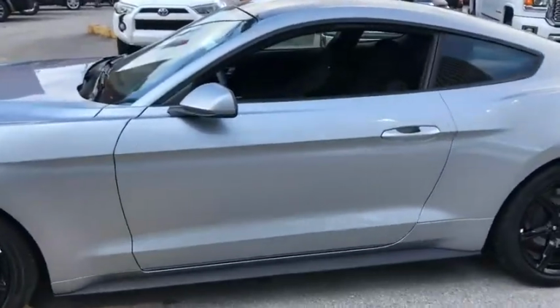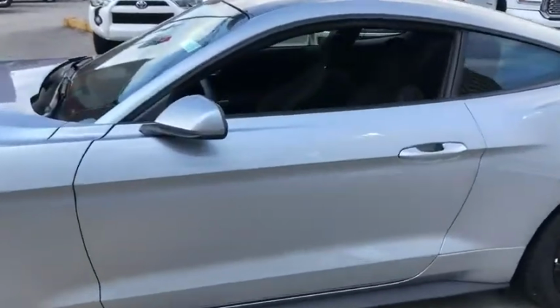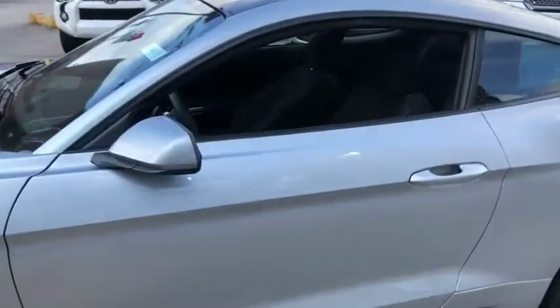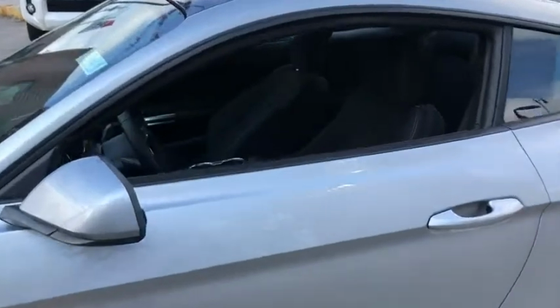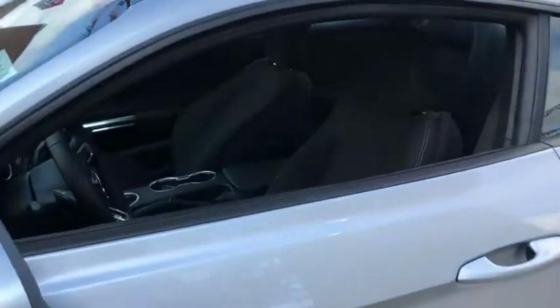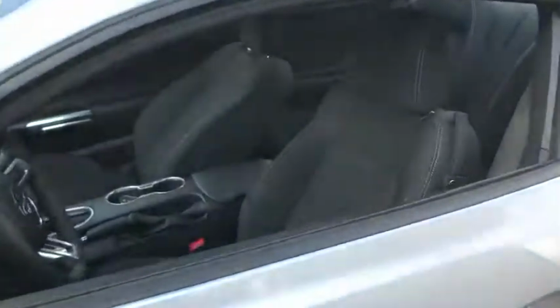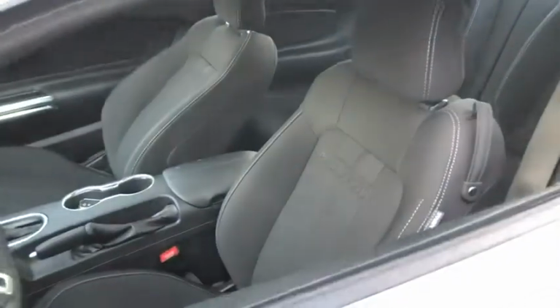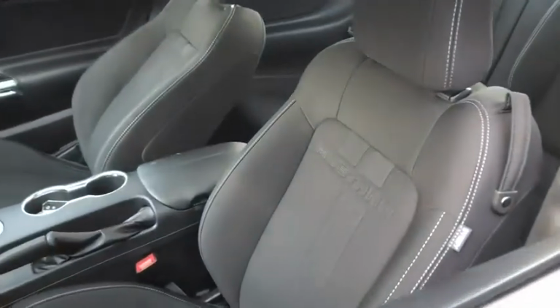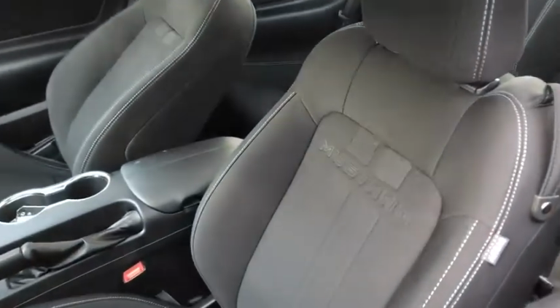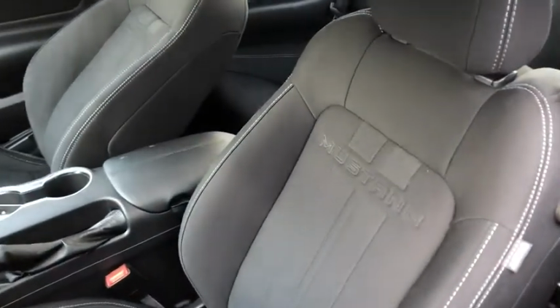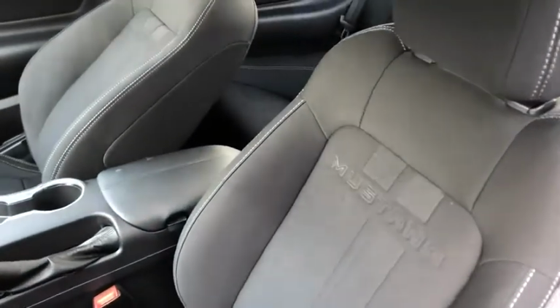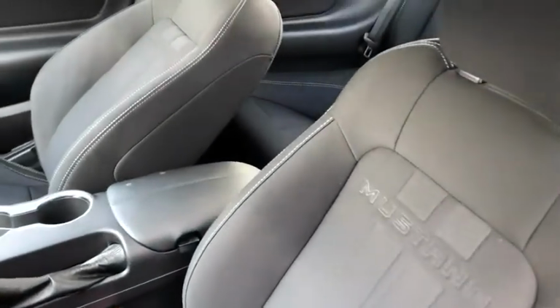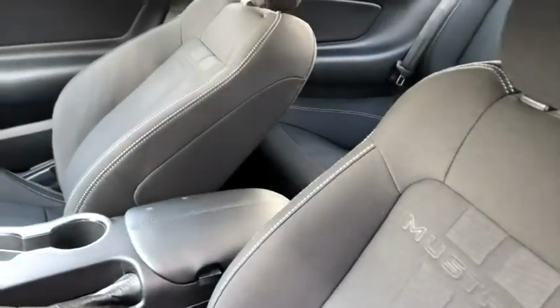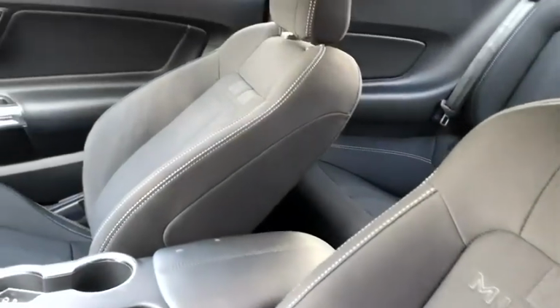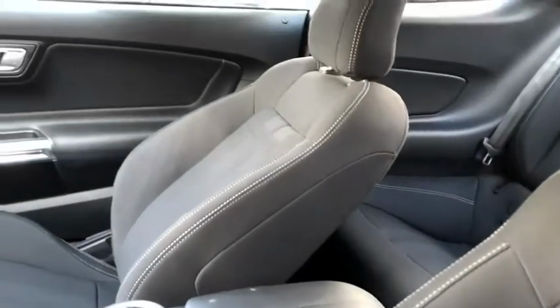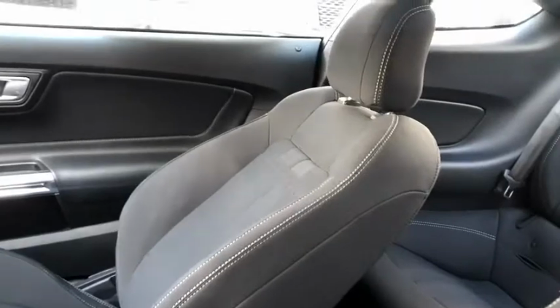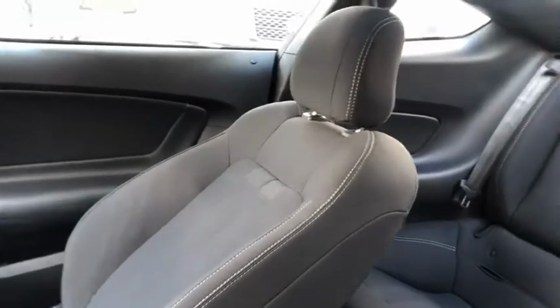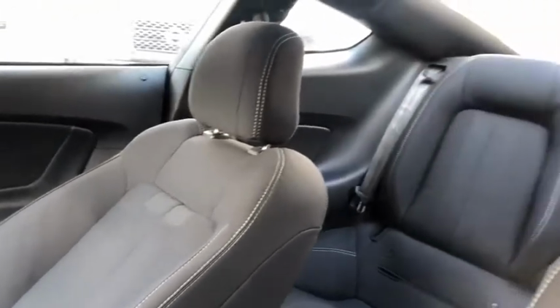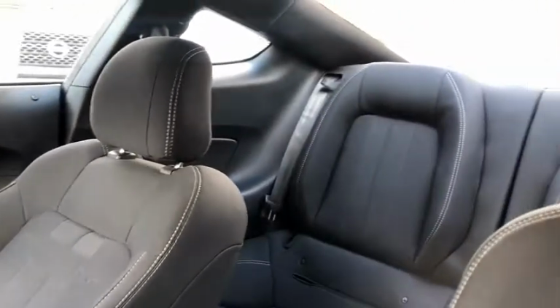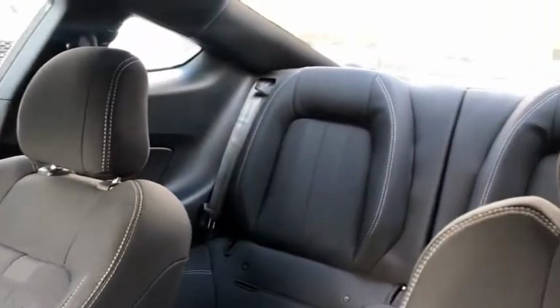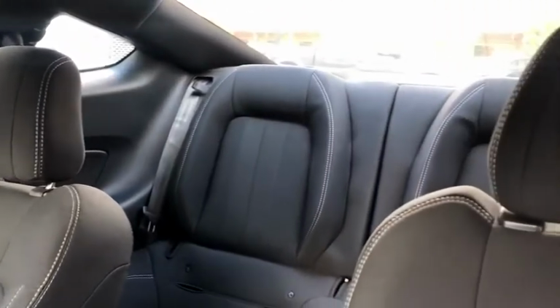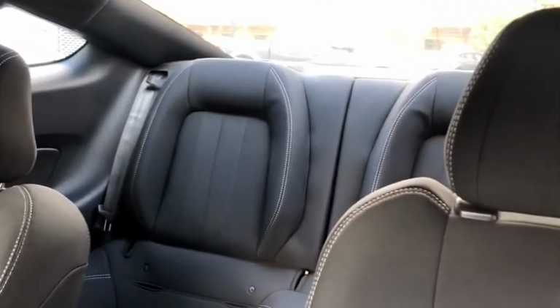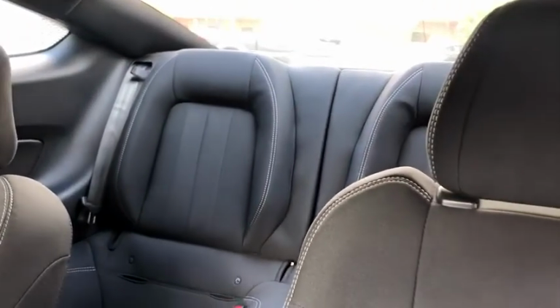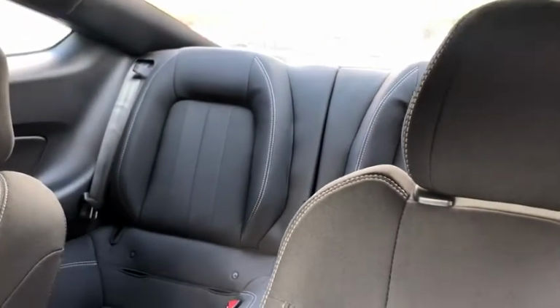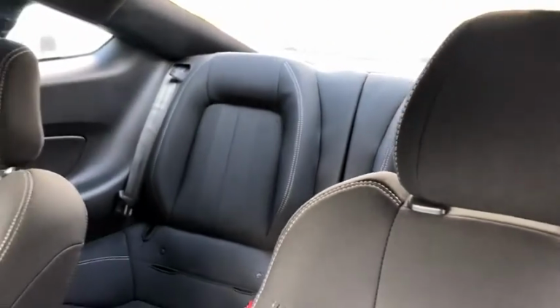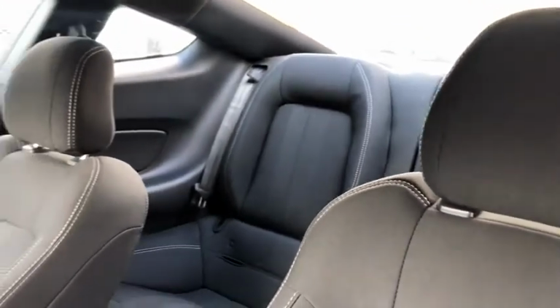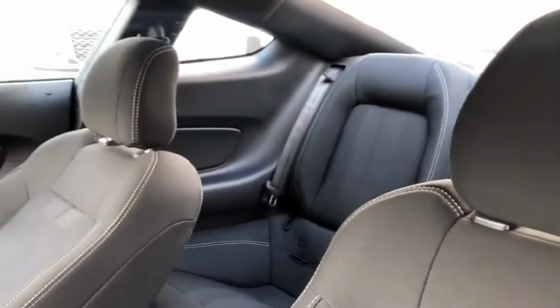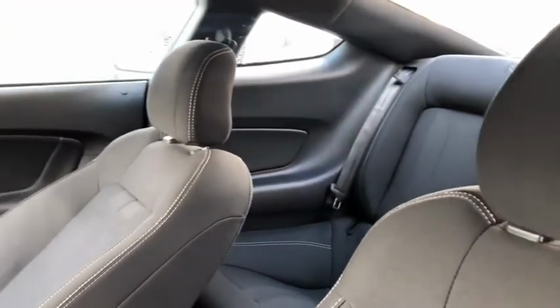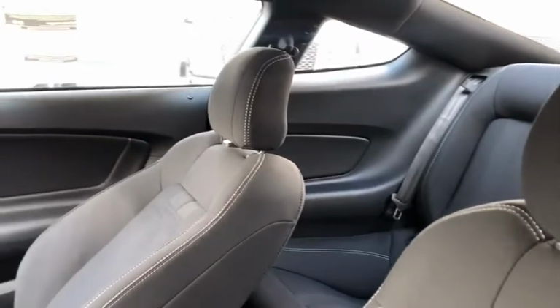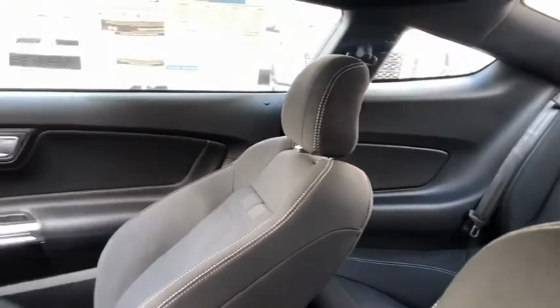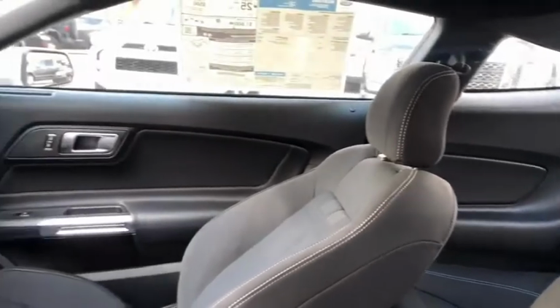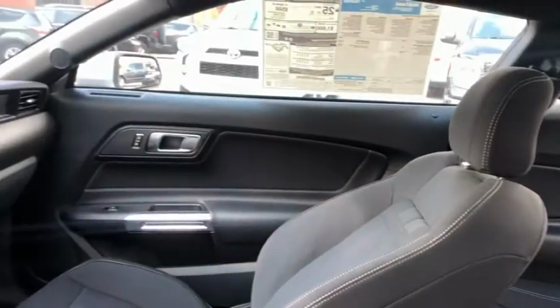Leather-wrapped steering wheel, power steering, adjustable steering wheel, cruise control, auto-dimming rear-view mirror, floor mats, keyless start, aluminum wheels, four-wheel disc brakes, rear defrost, AM-FM stereo radio.